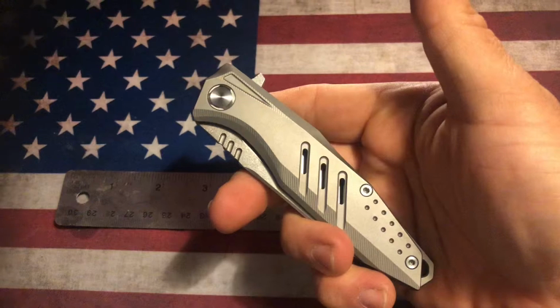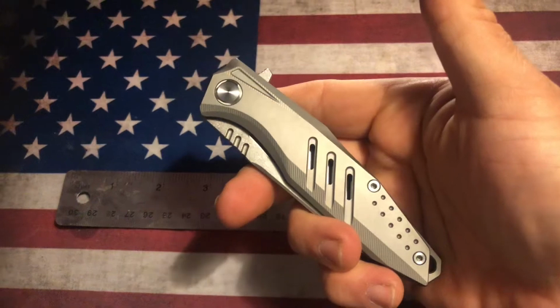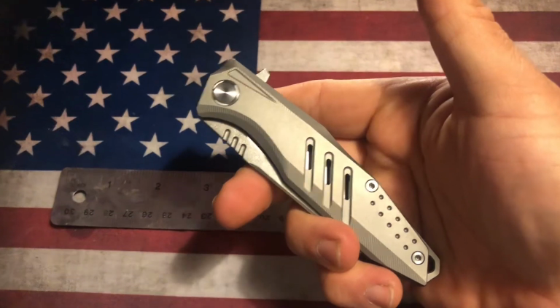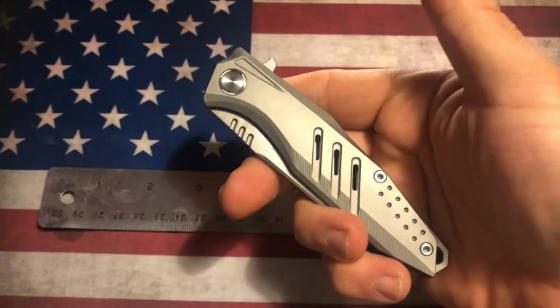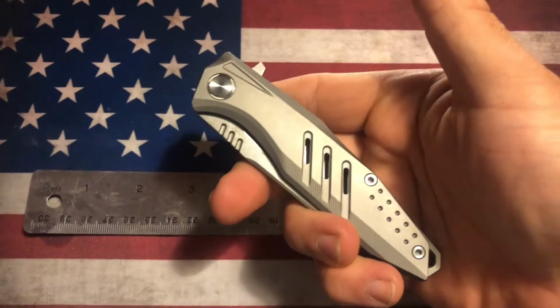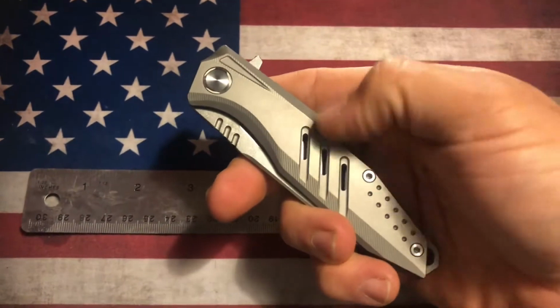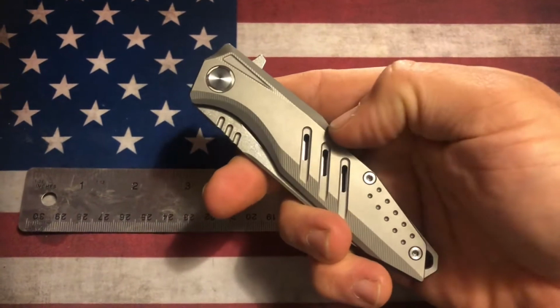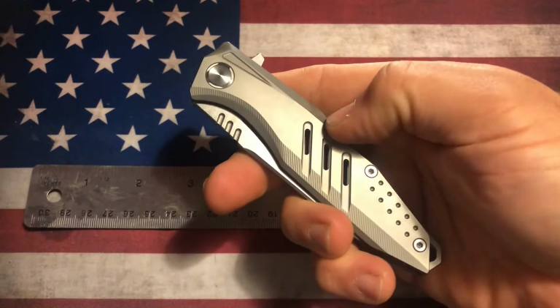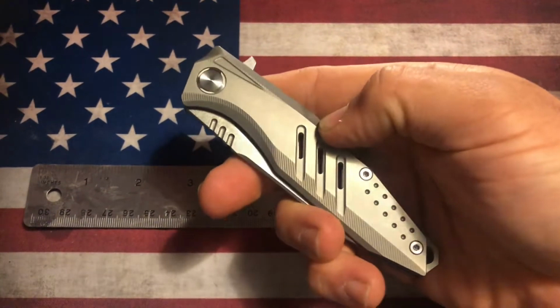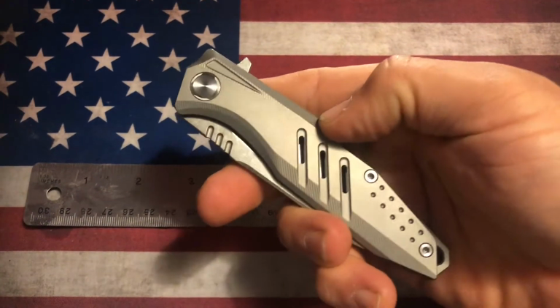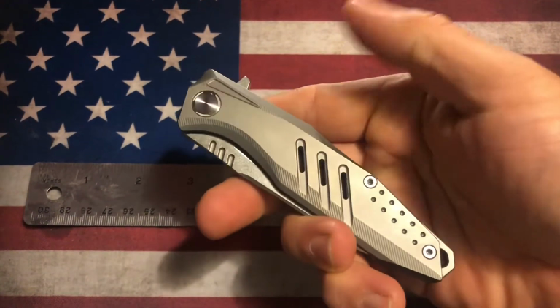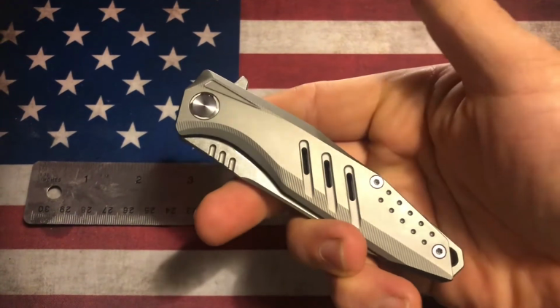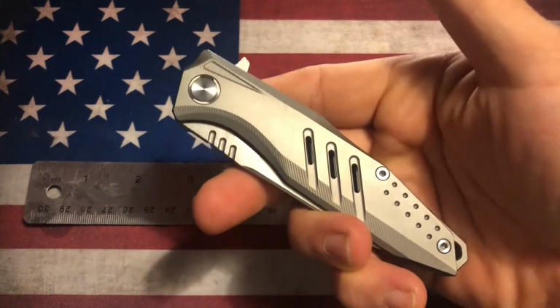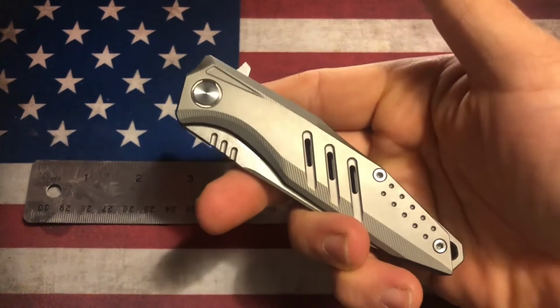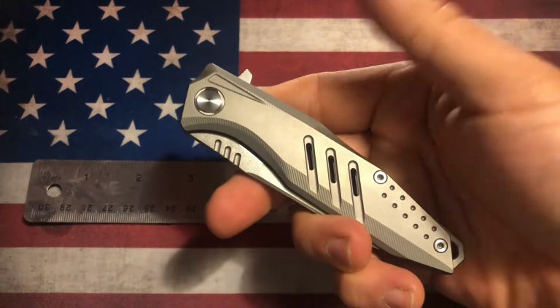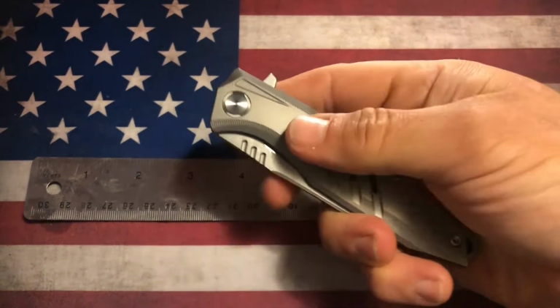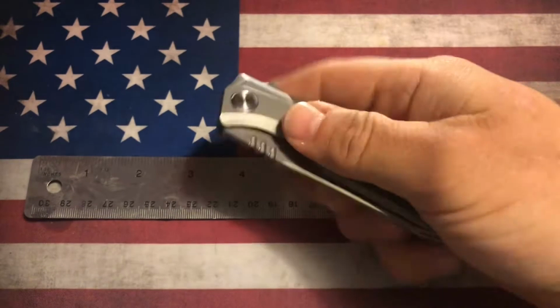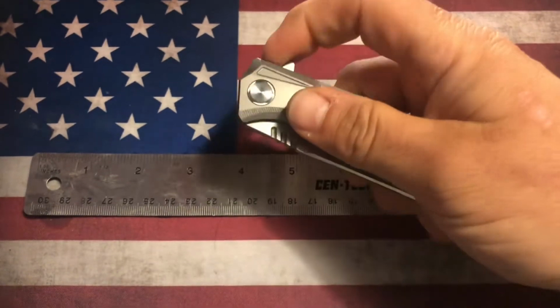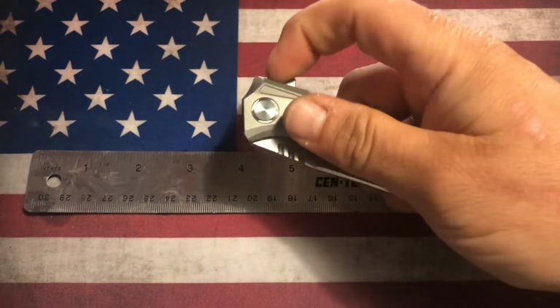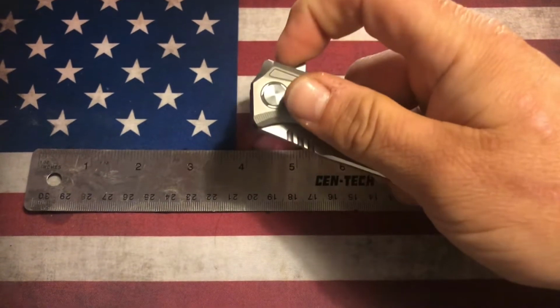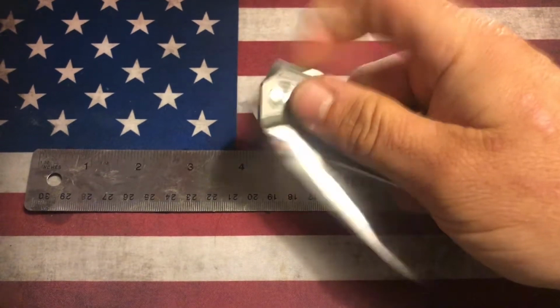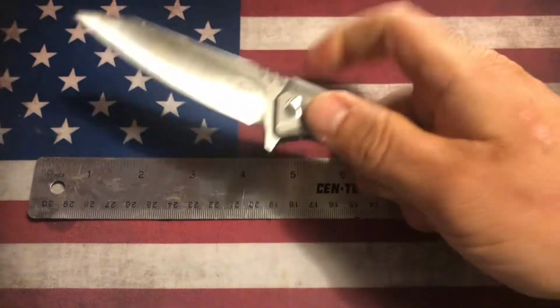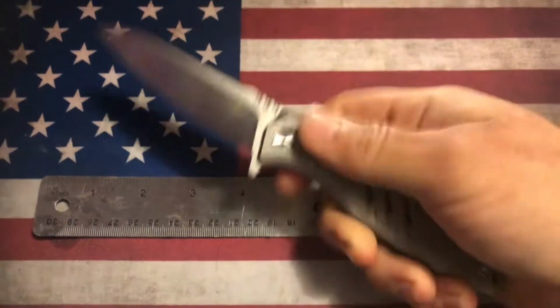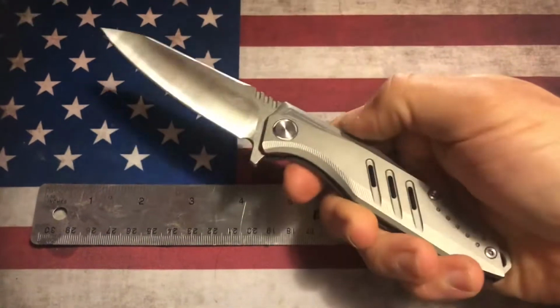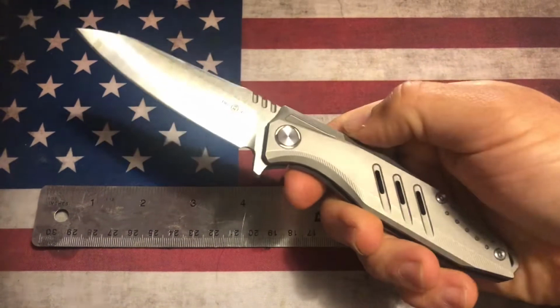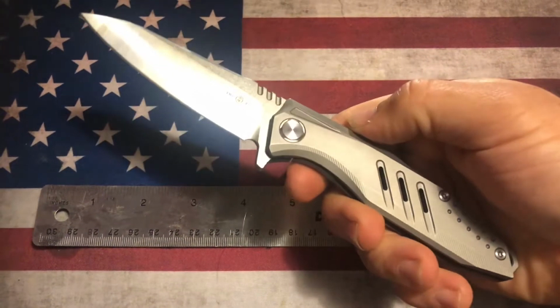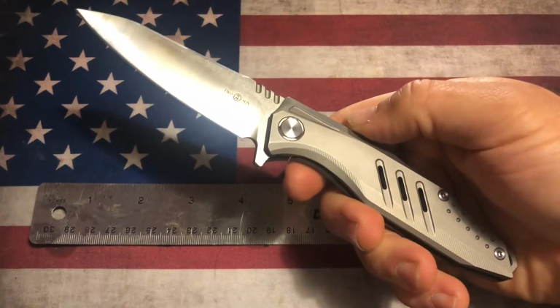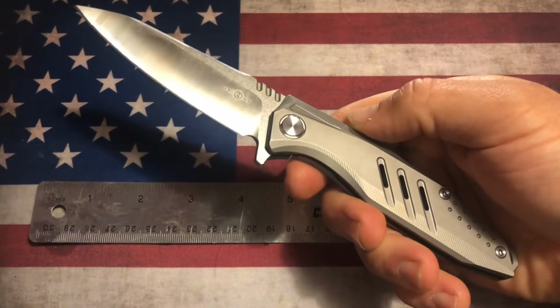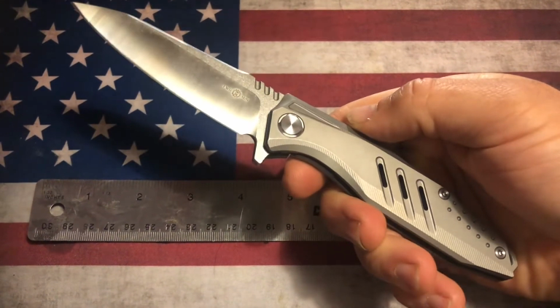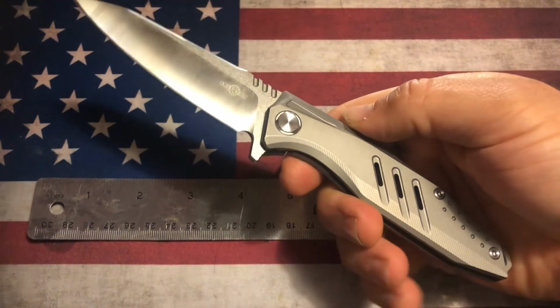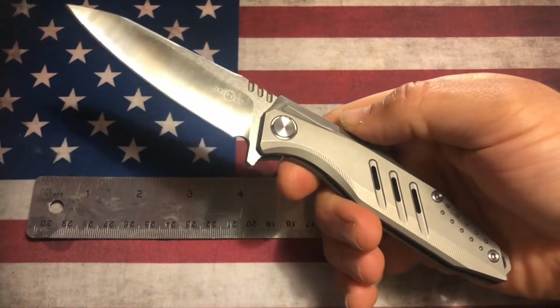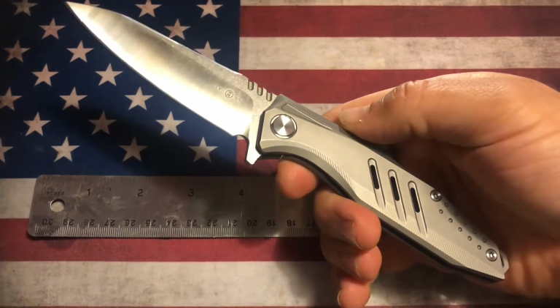How's it going everybody? It's NewcastleNinja here, and I have for you today what I'm very excited to show you — this is from Tucson. This is the Tucson TS-292.